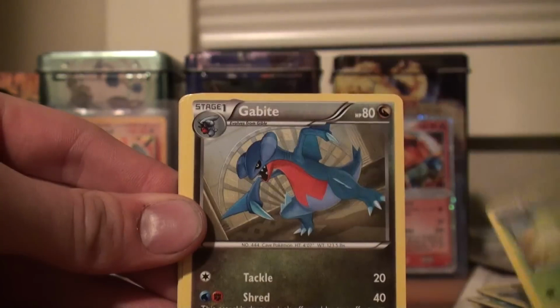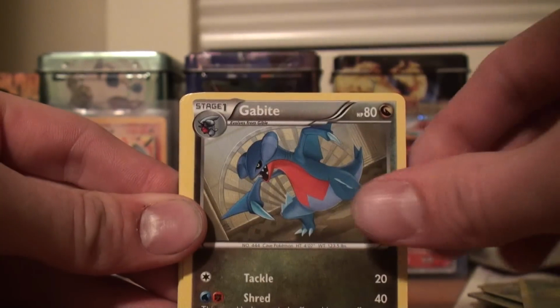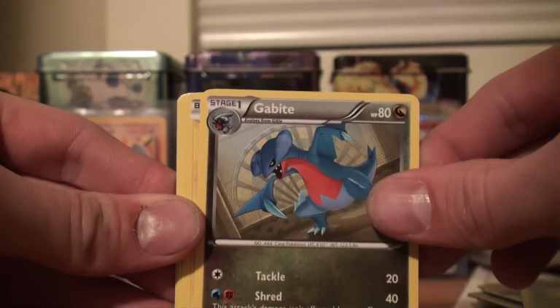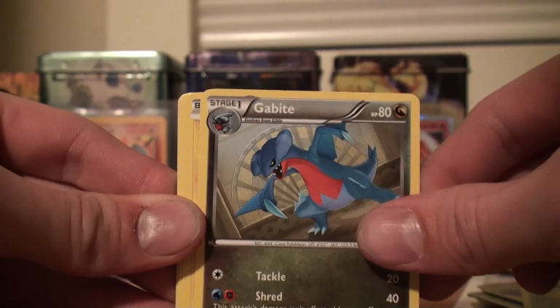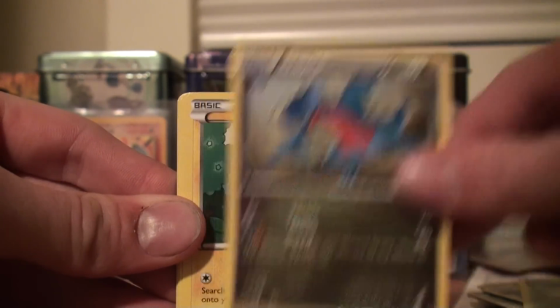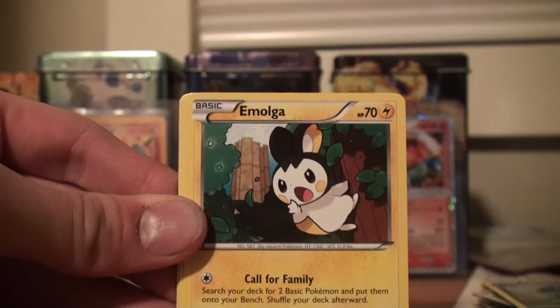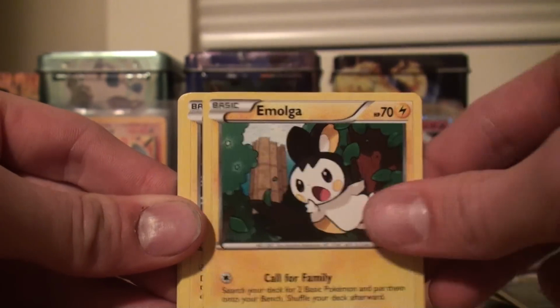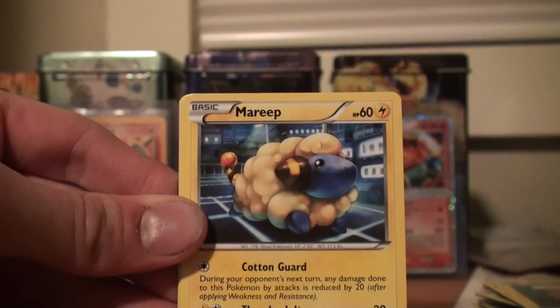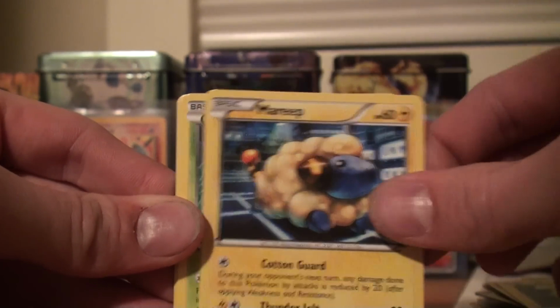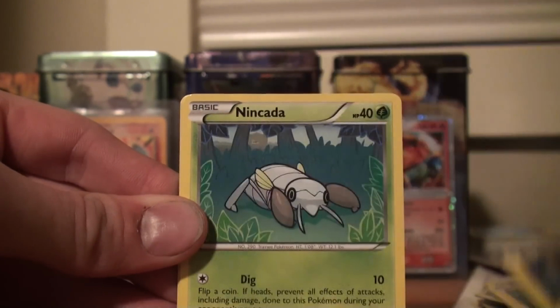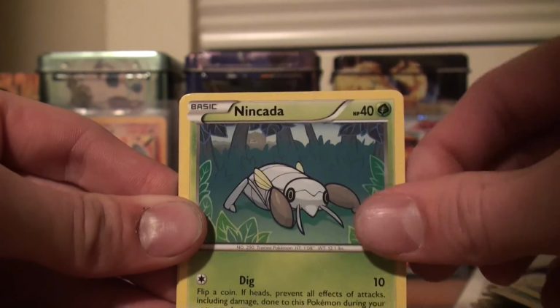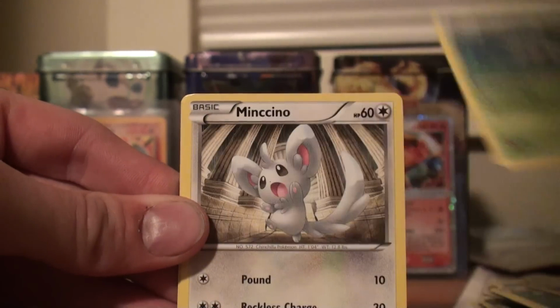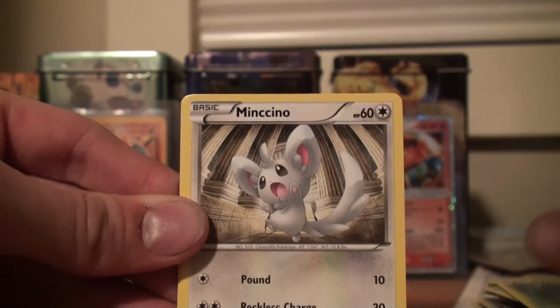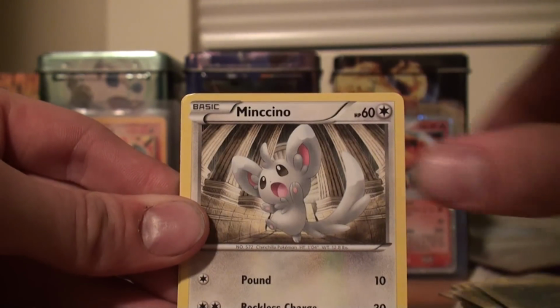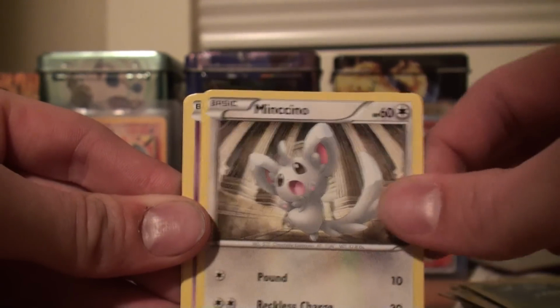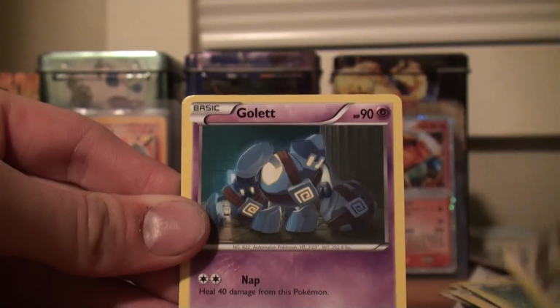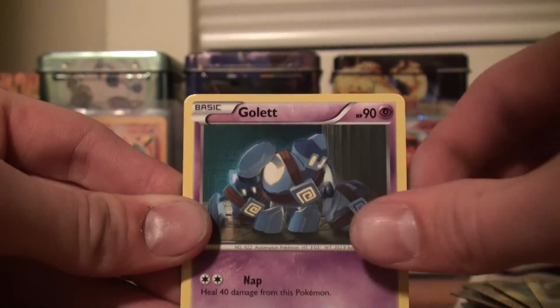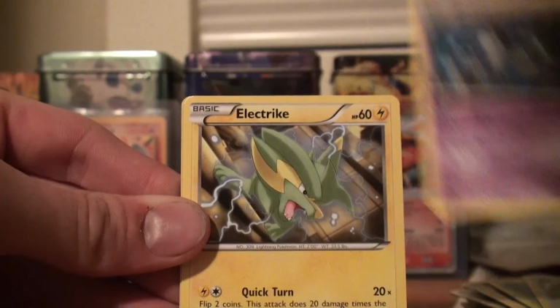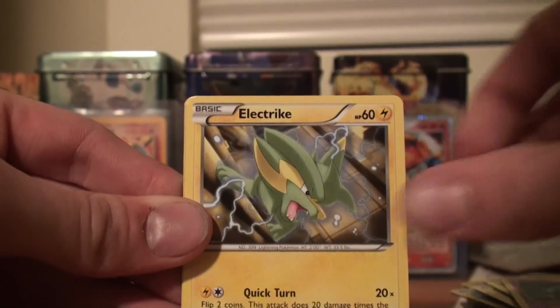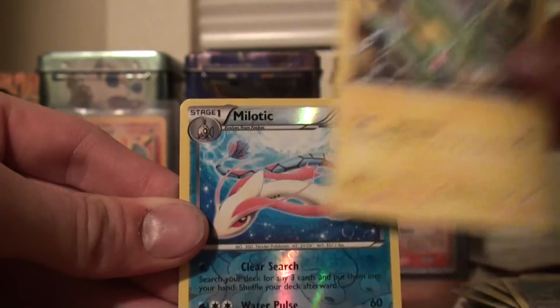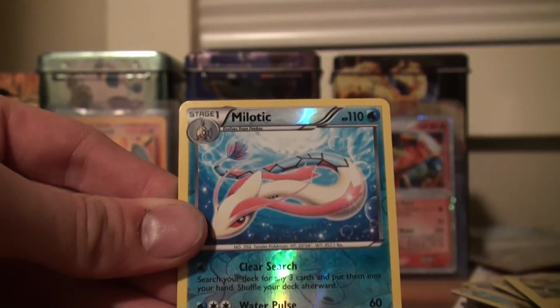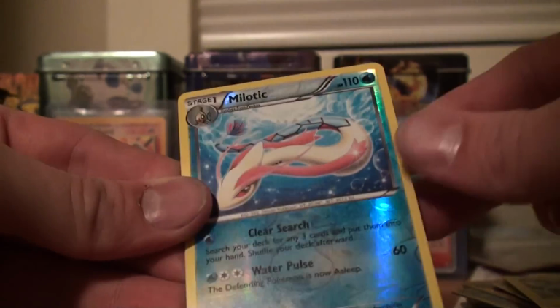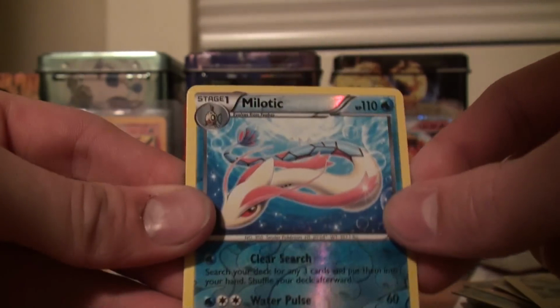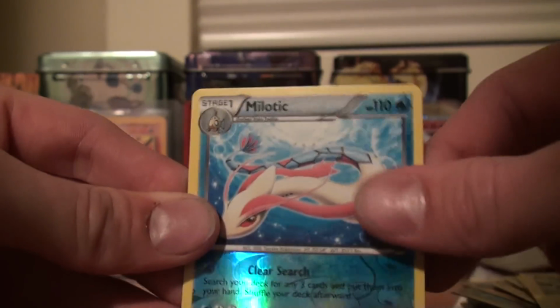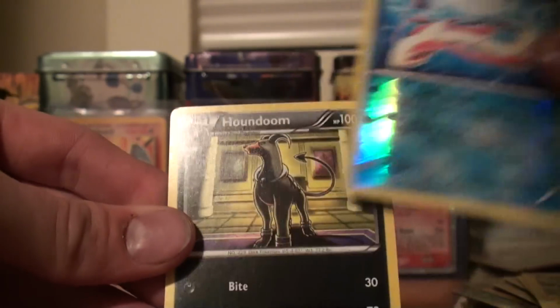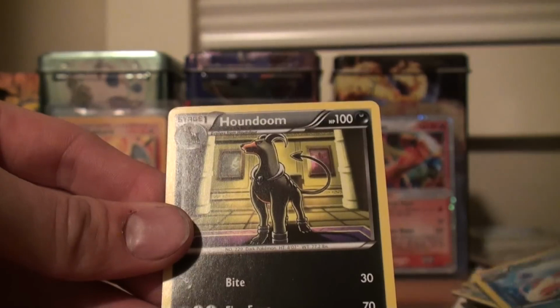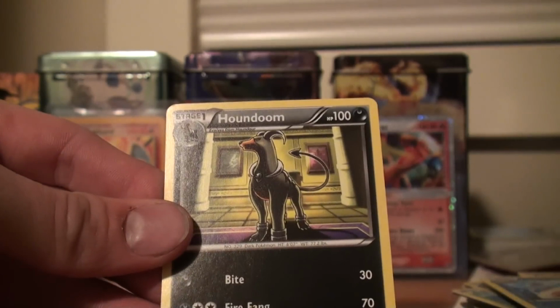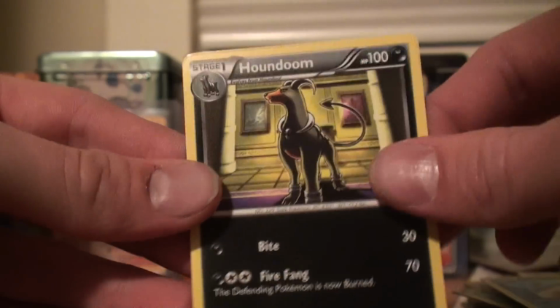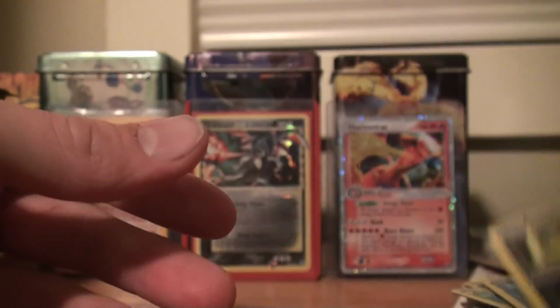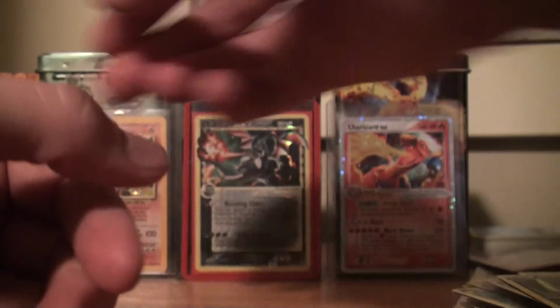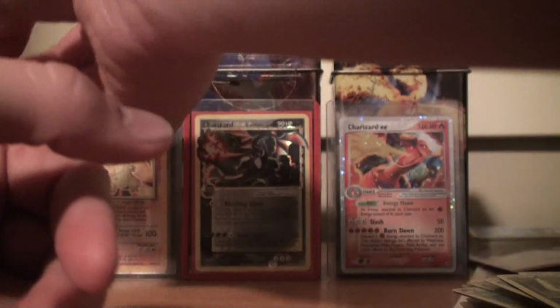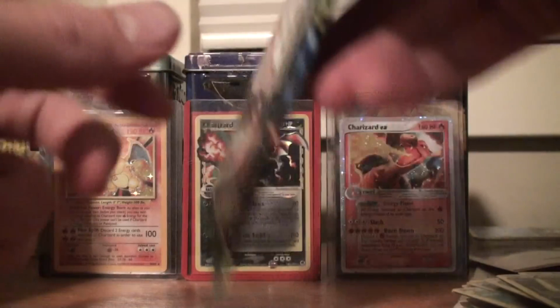So we have Skiploom, Gabite, Emolga, Mareep, Golett, Electric — nice — Meloetta Rare Reverse, and a Houndoom Rare. Cool. Keeping going strong. Looks like maybe they have something decent in this pack. Maybe that's Secret Rare Rayquaza. Maybe.